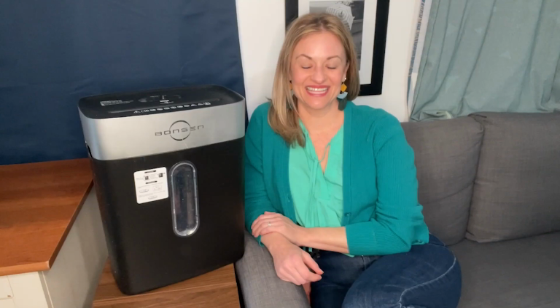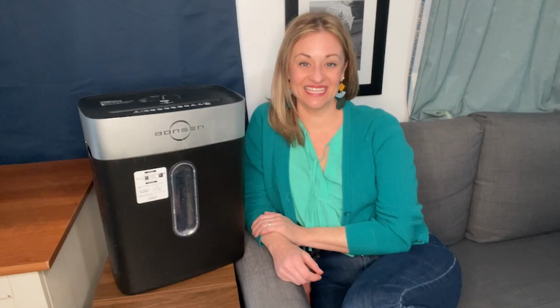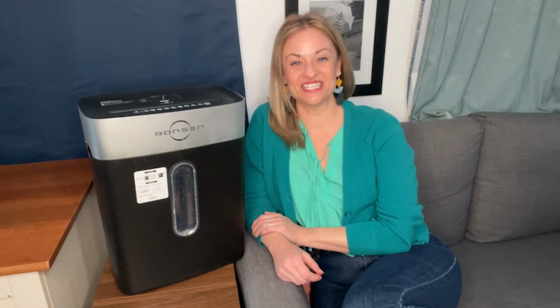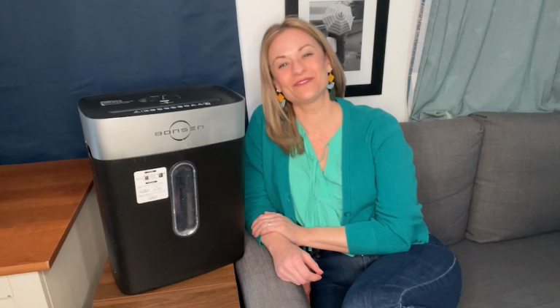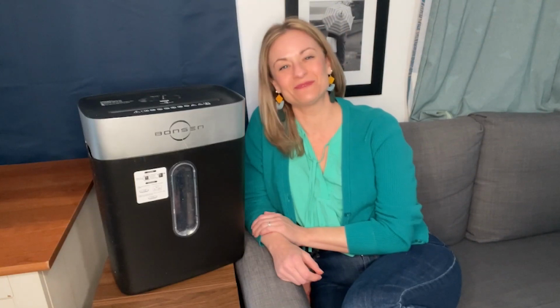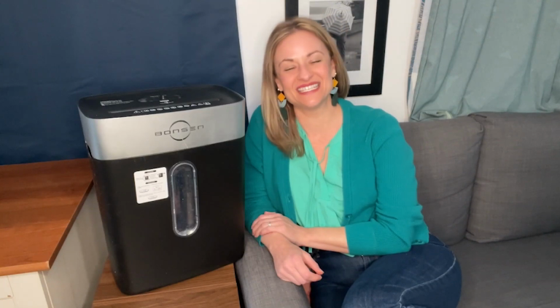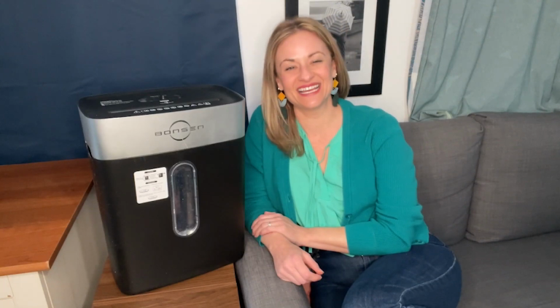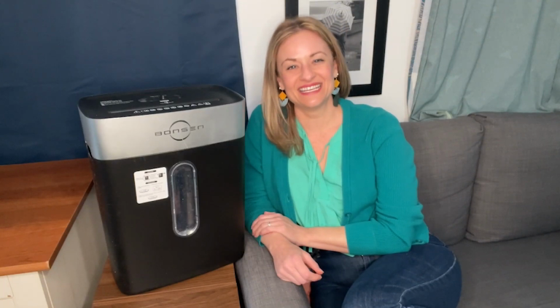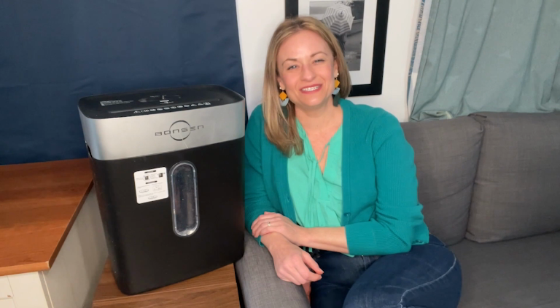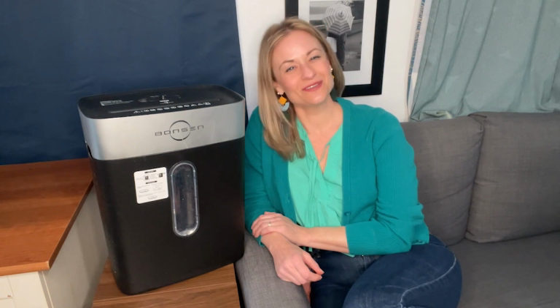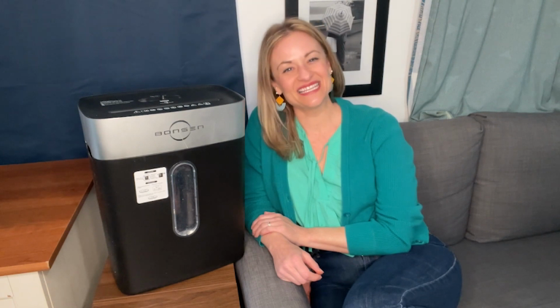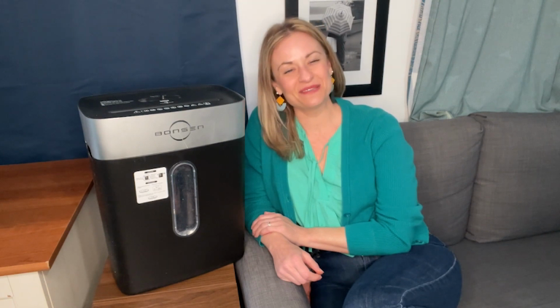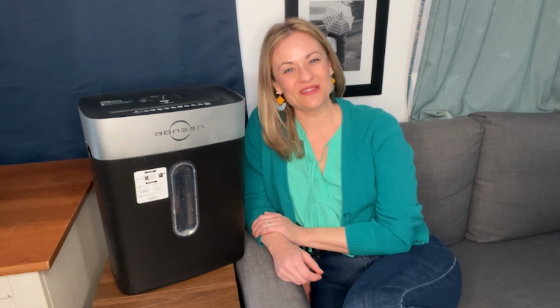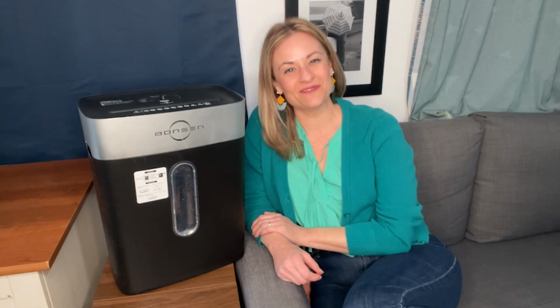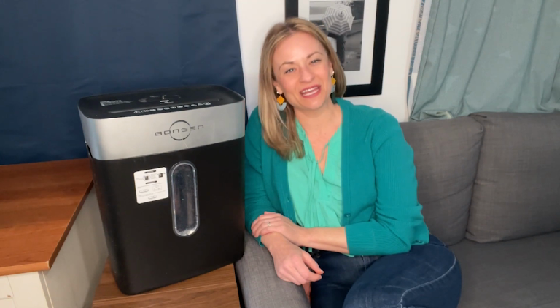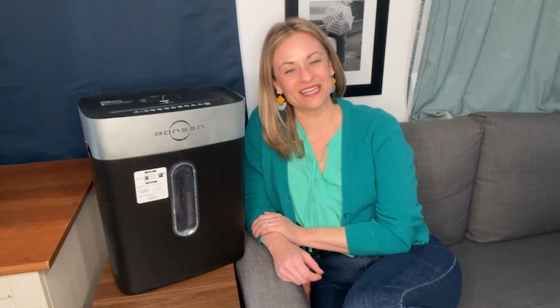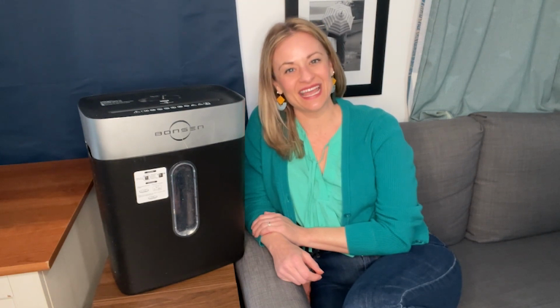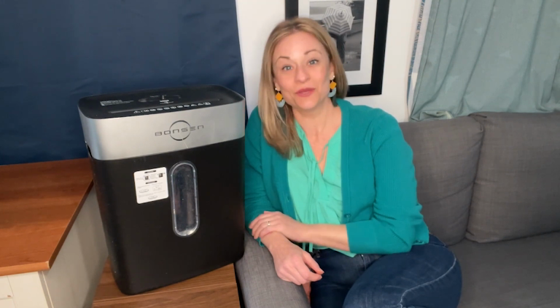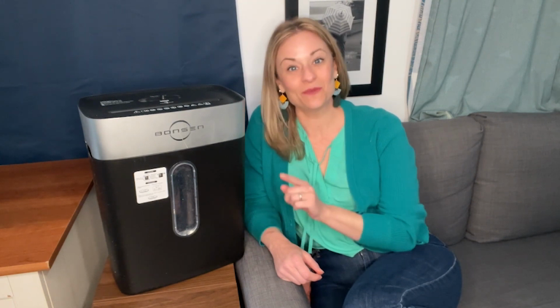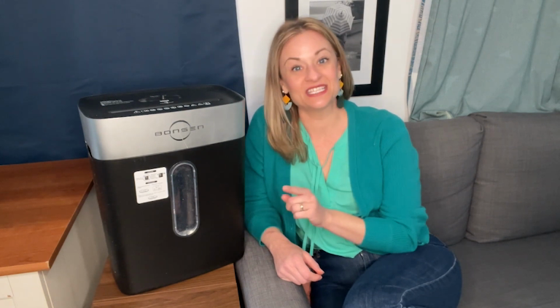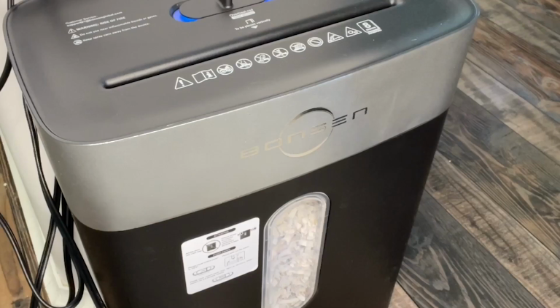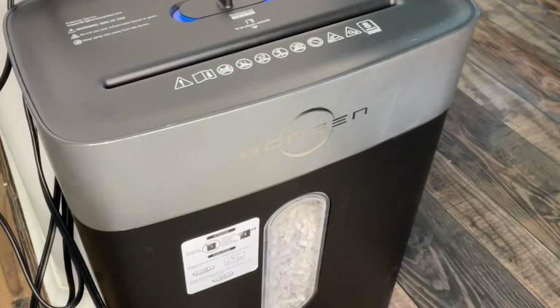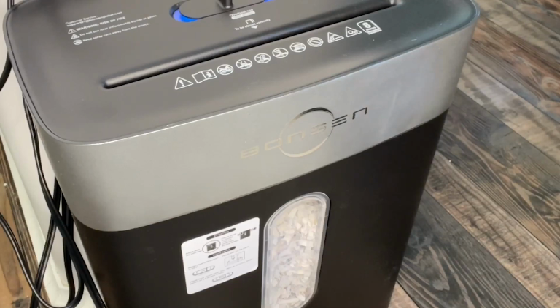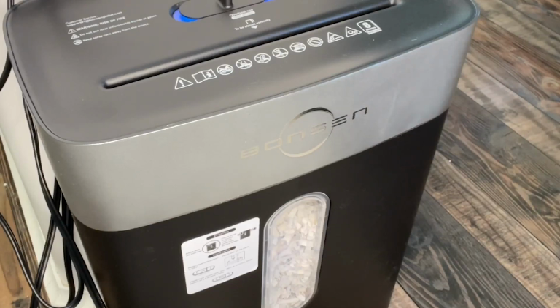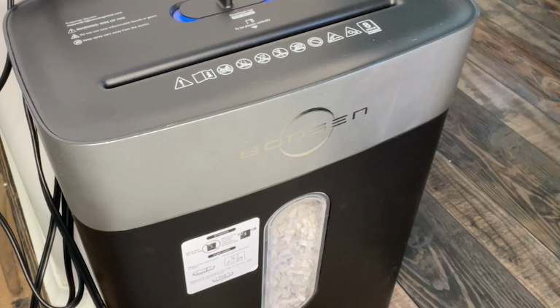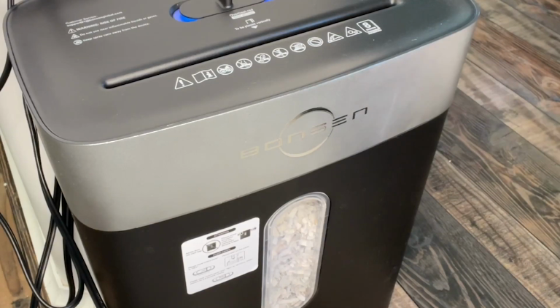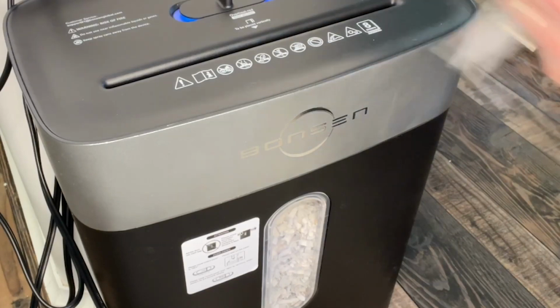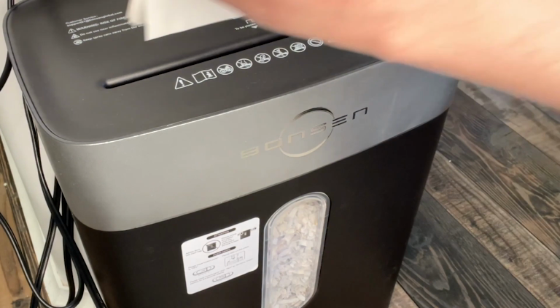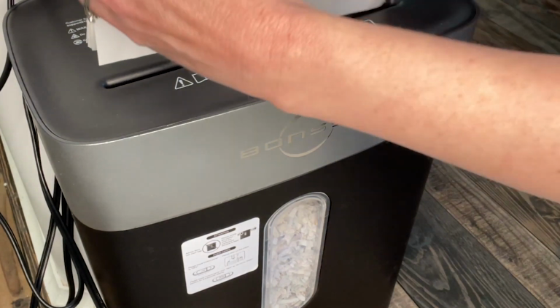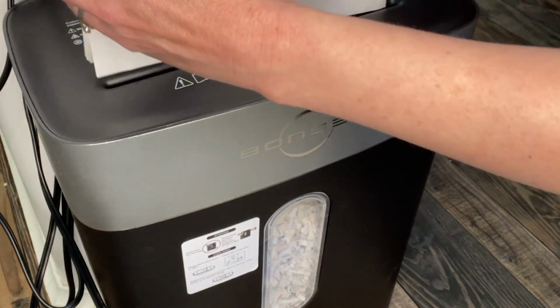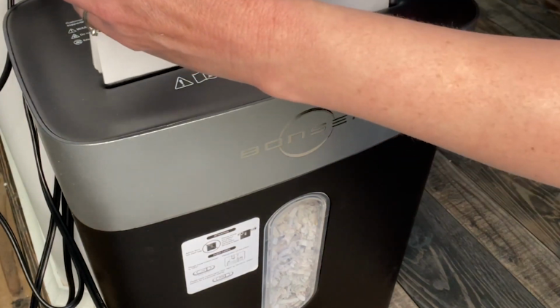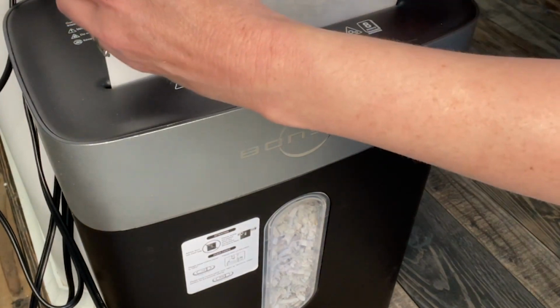Hey, it's Gina from WTI. Do you still get things in the mail that have your name on it and you want to protect your identity? Well, if you do, then you need a paper shredder.